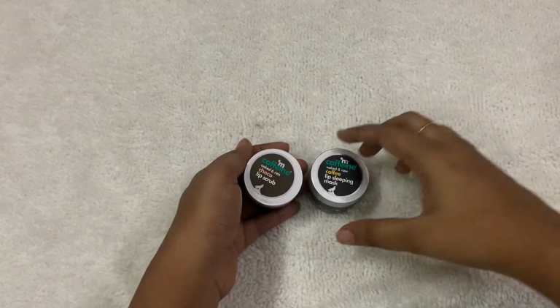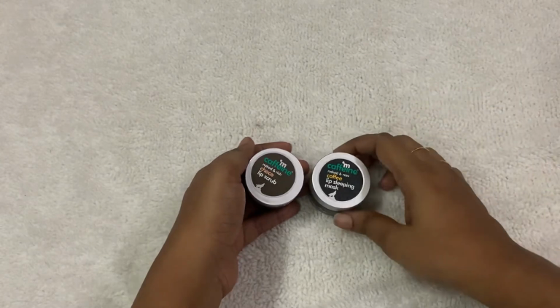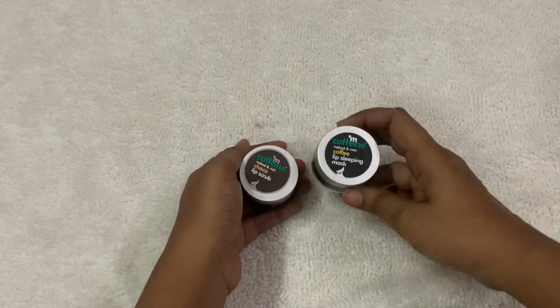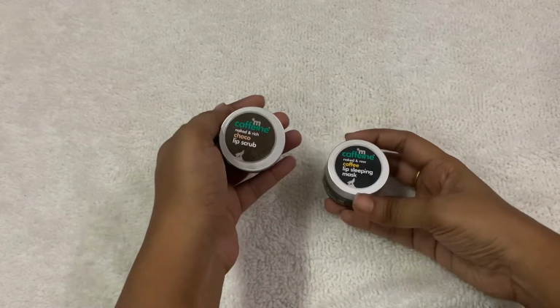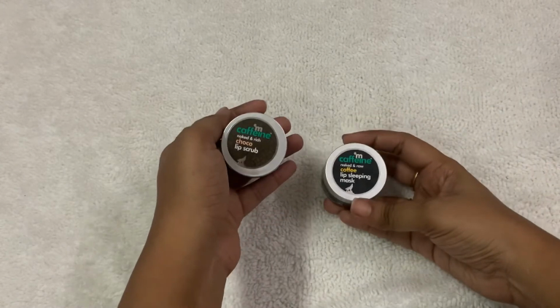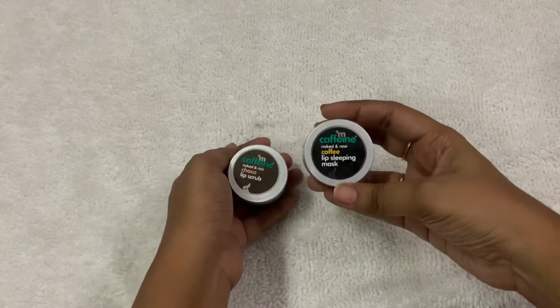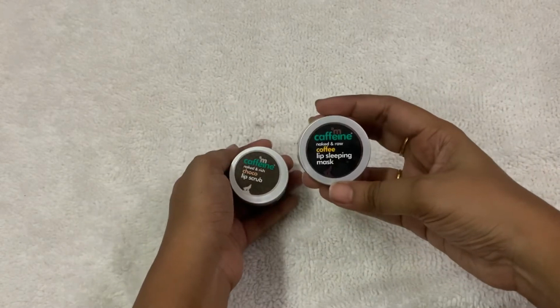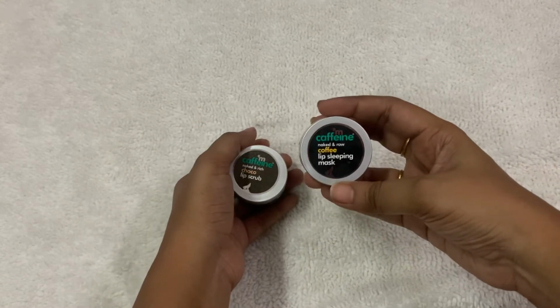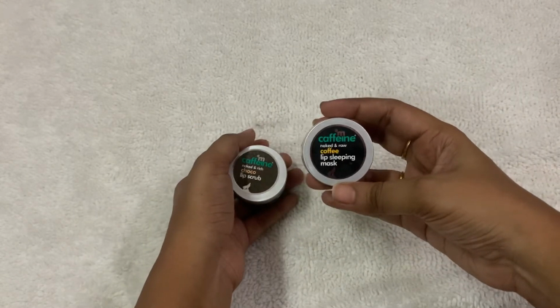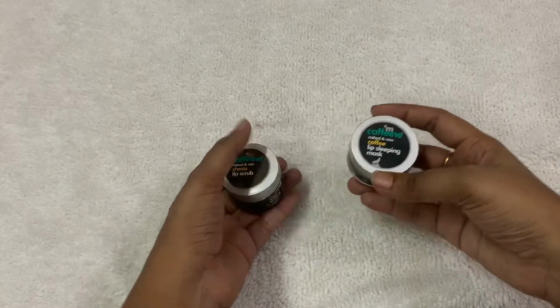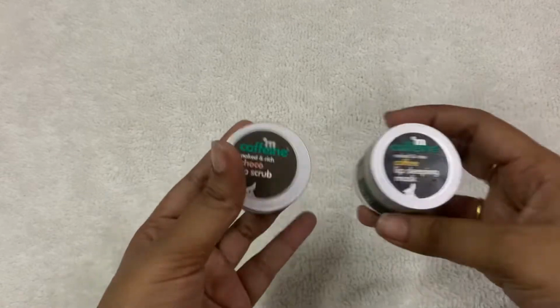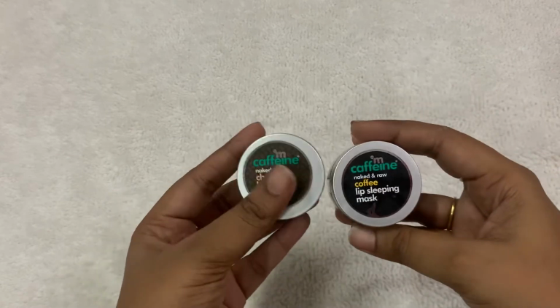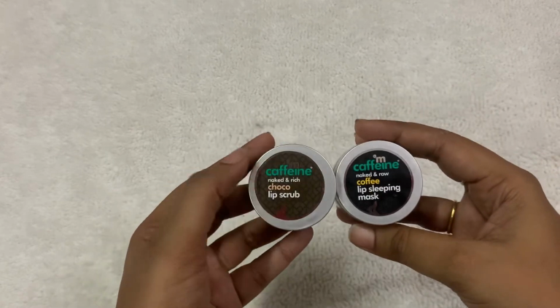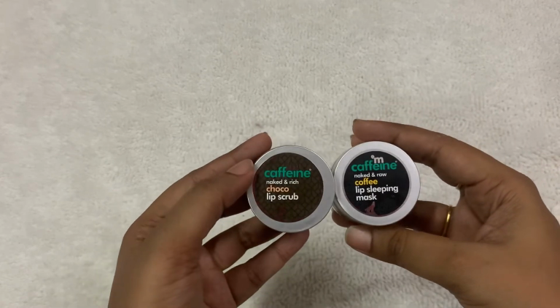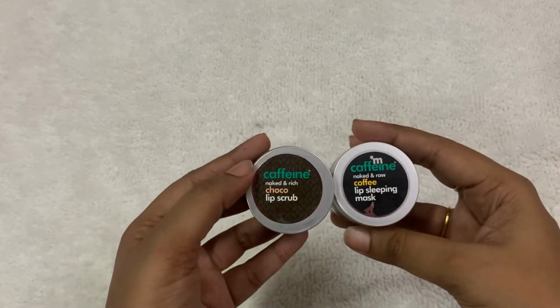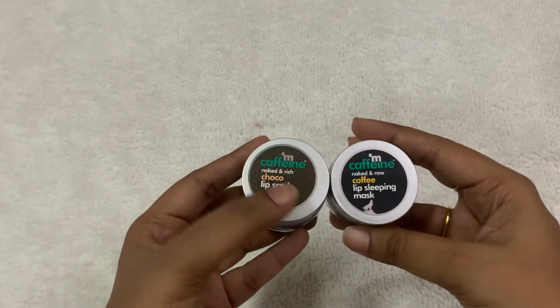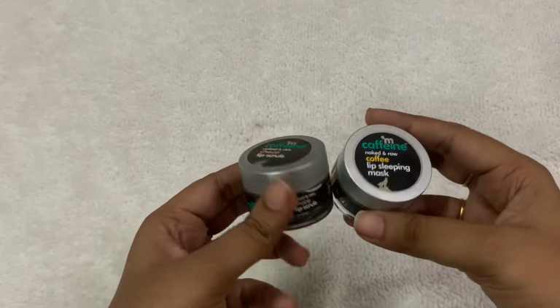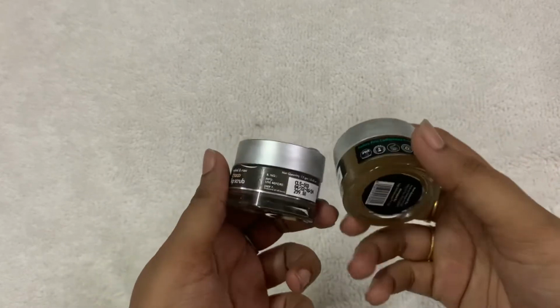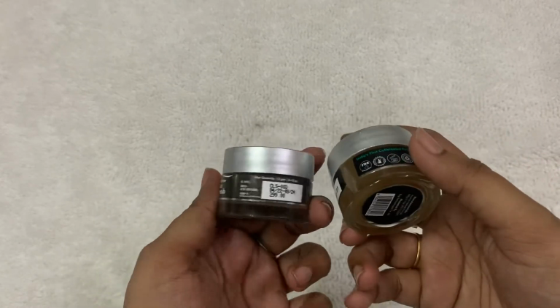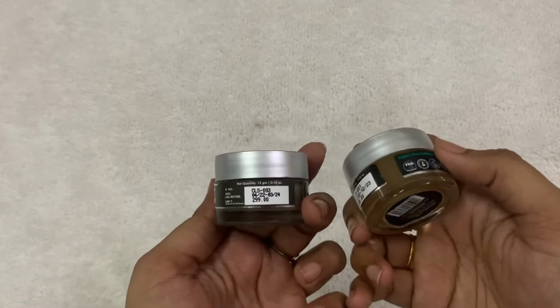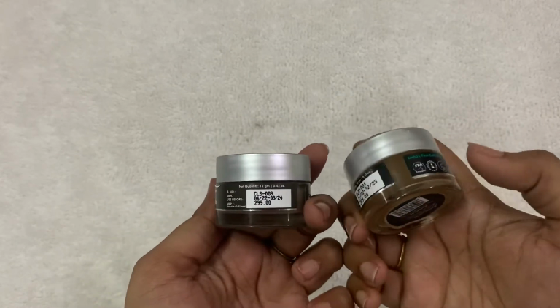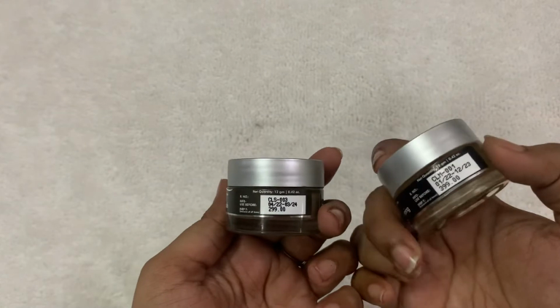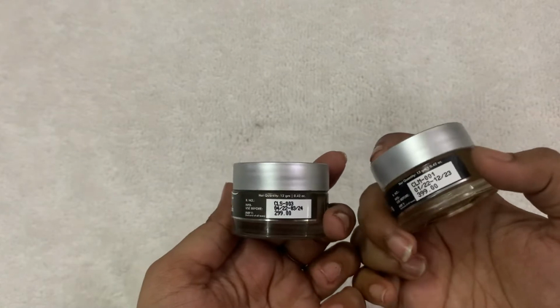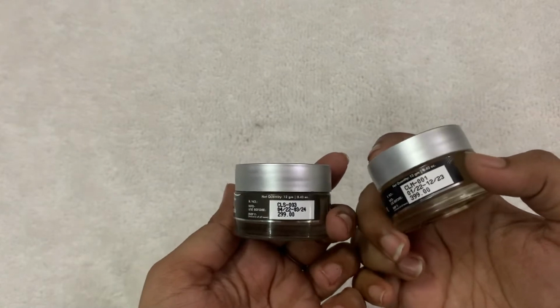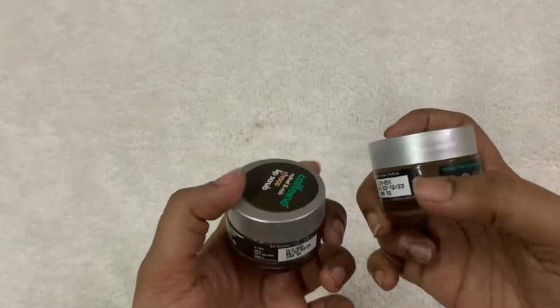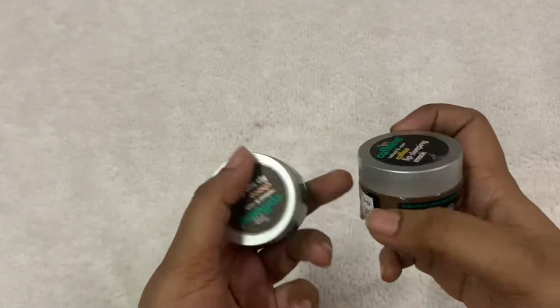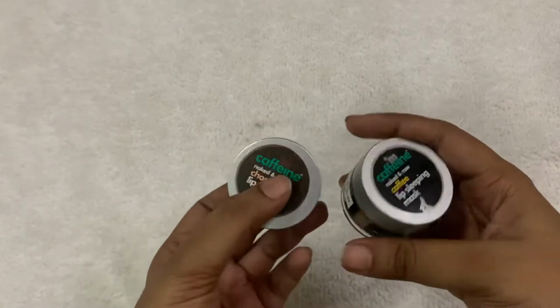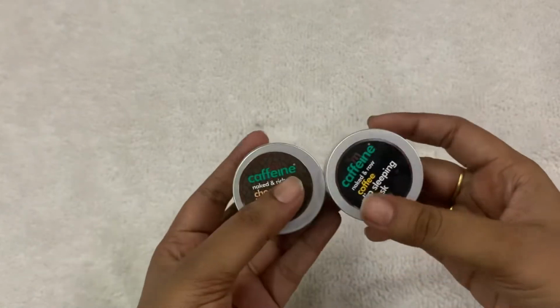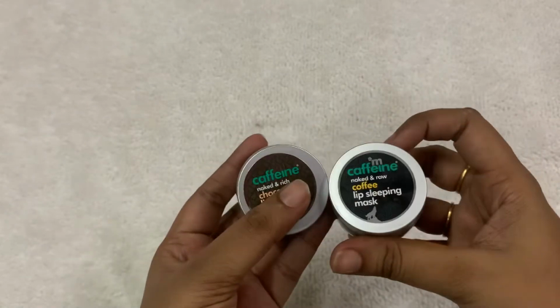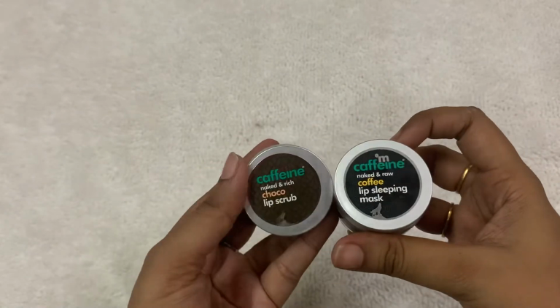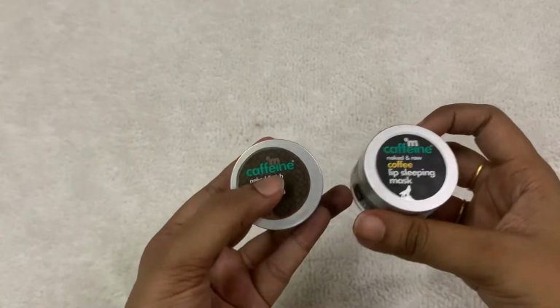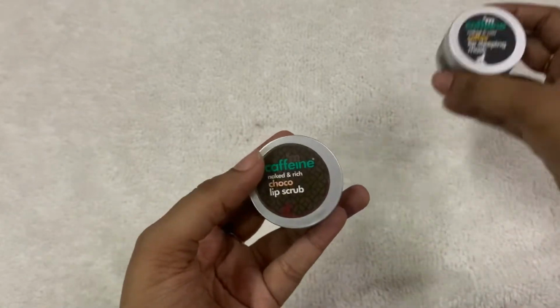Hi guys, today I'm going to review lip scrub and lip sleeping mask from Meccafein. I got these products on sale on the Meccafein website — buy one get one offer — so I got both products for $3.99. Let me show the lip scrub.